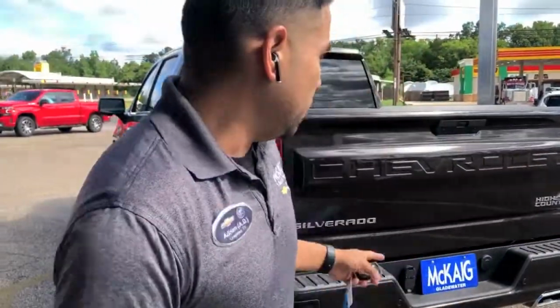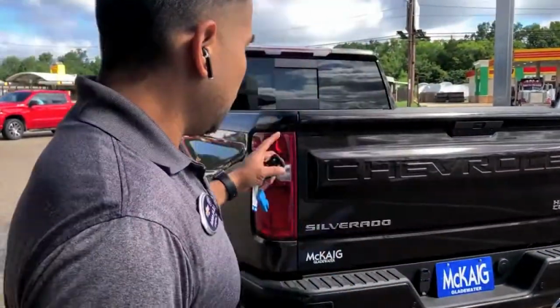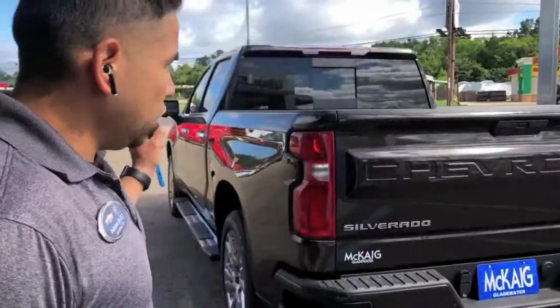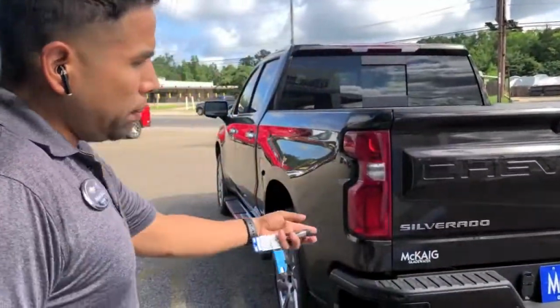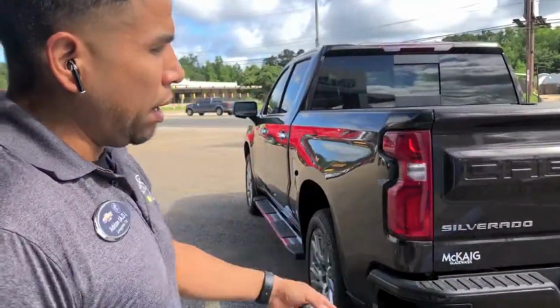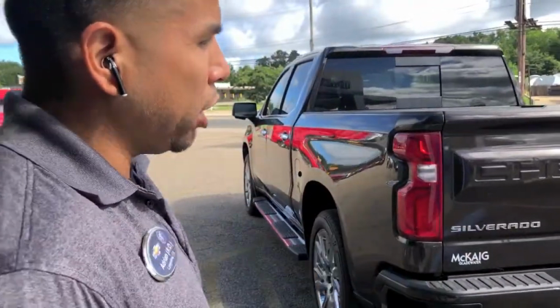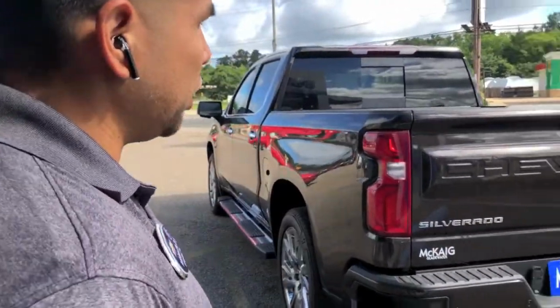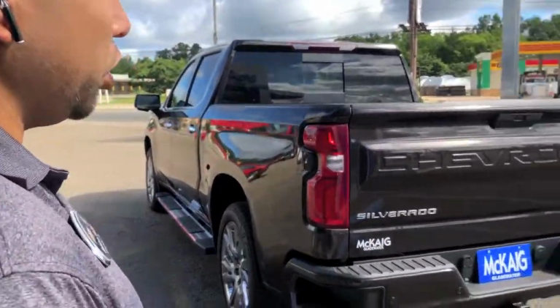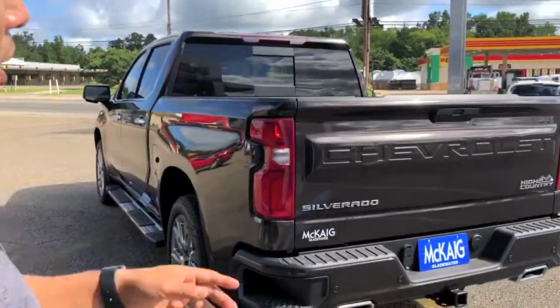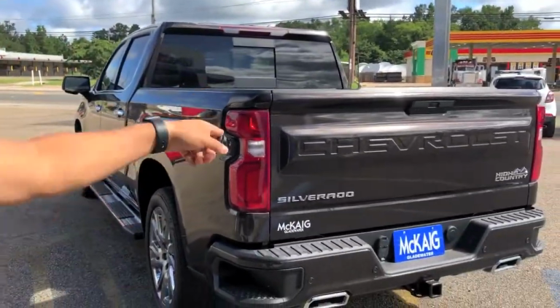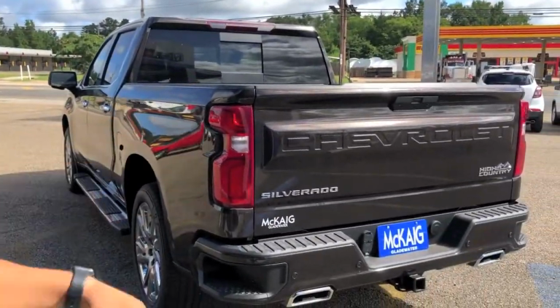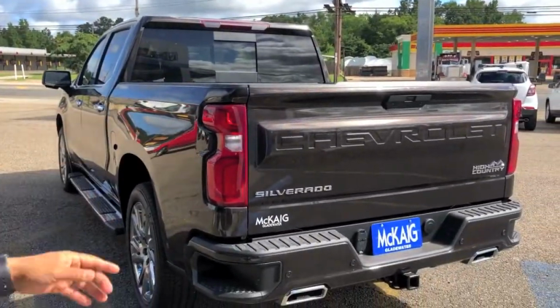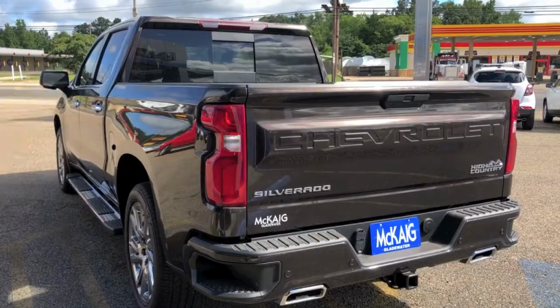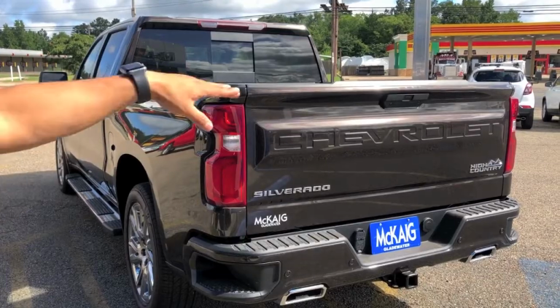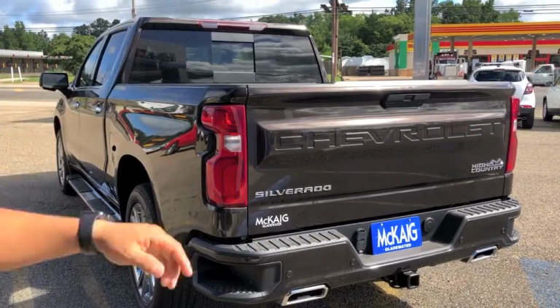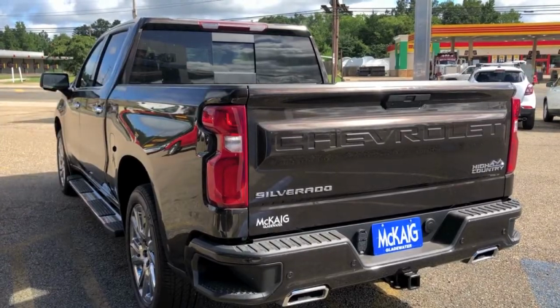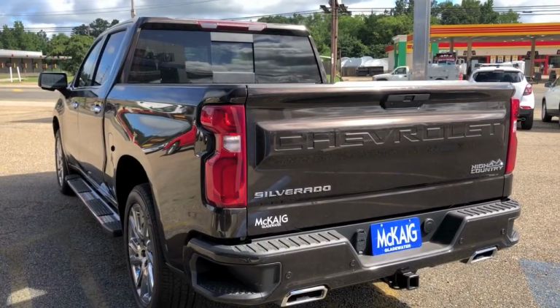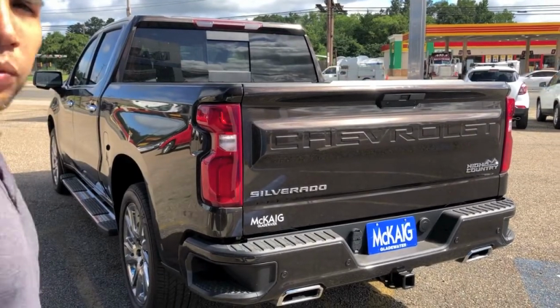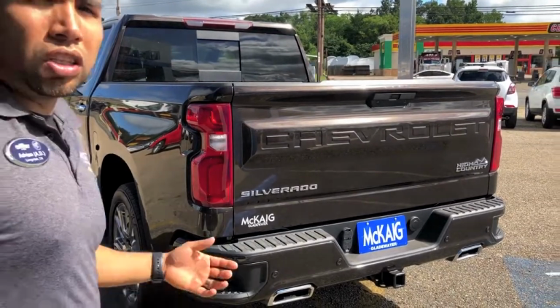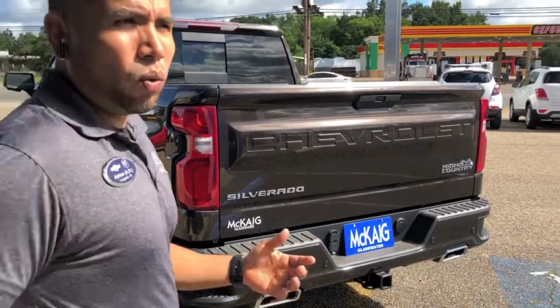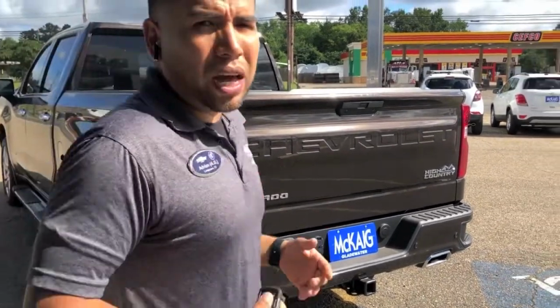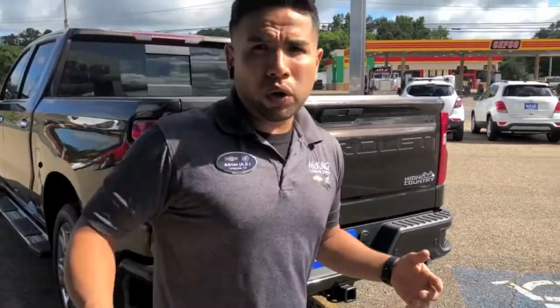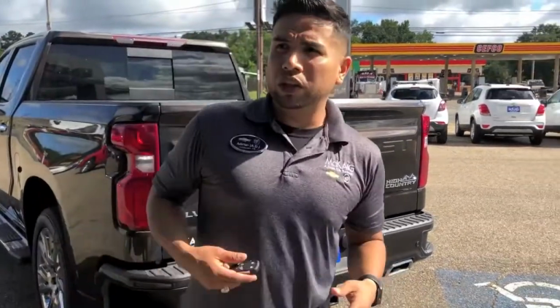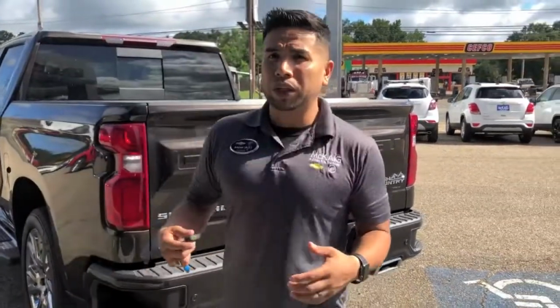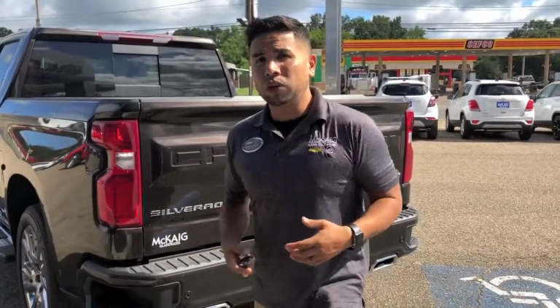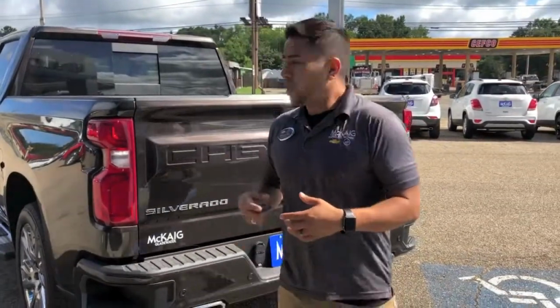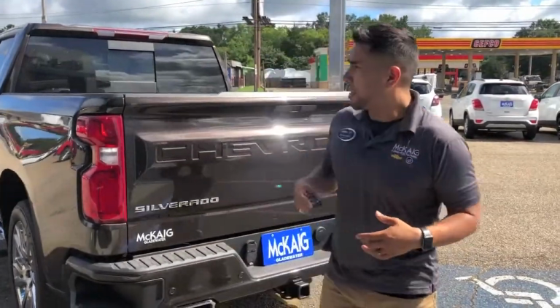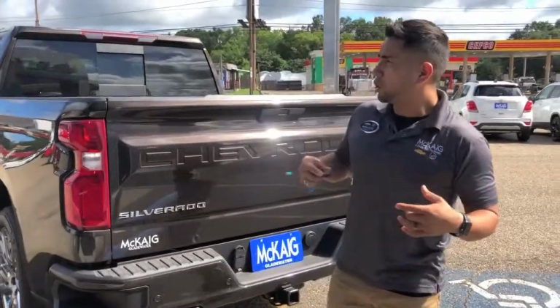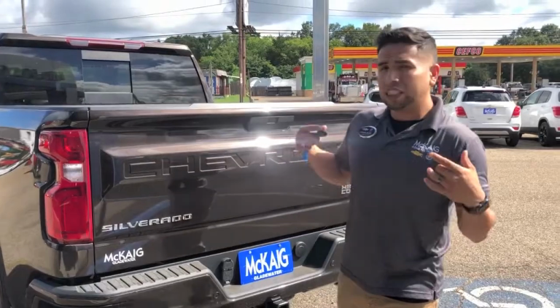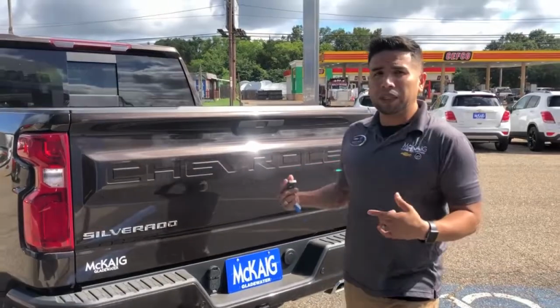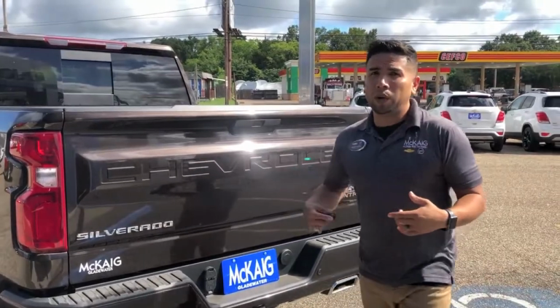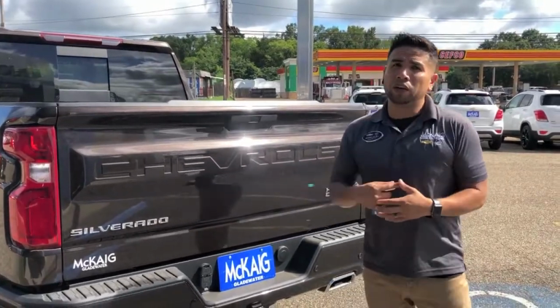This one happens to have backup sensors, backup camera, and trailering camera, so there's a lot of equipment on this vehicle.